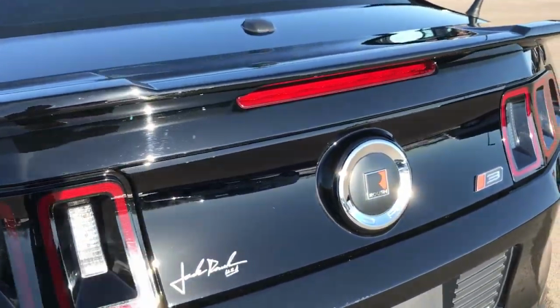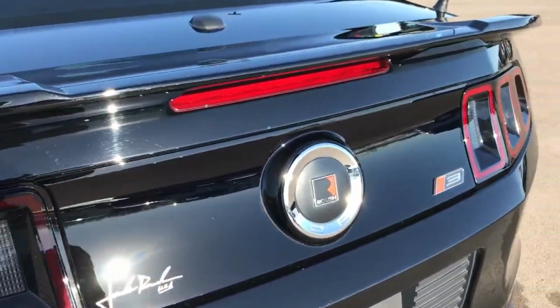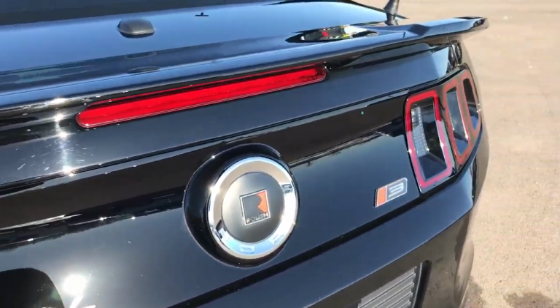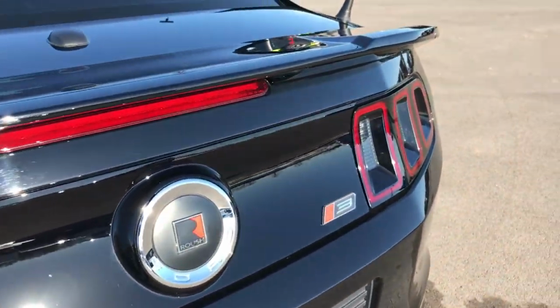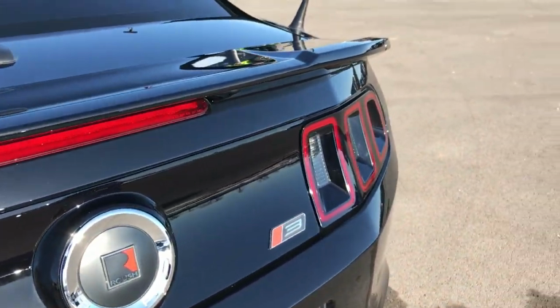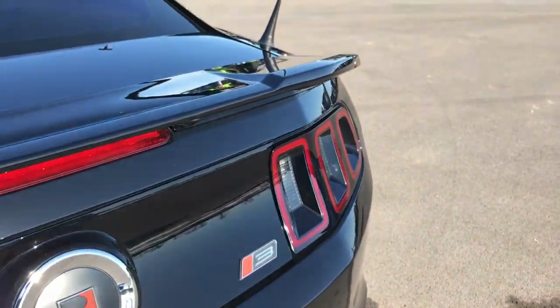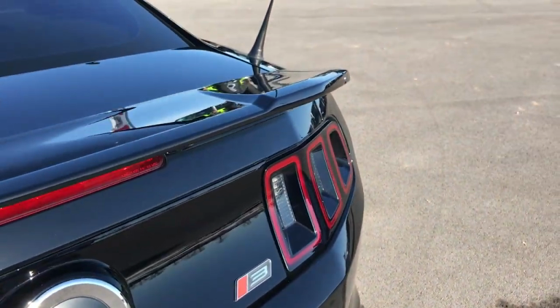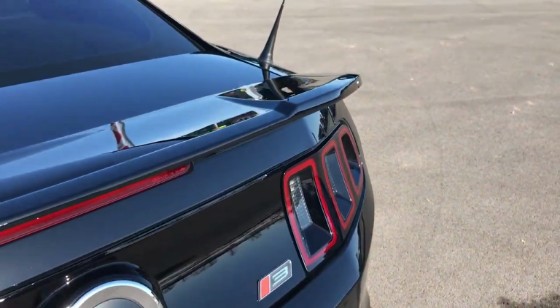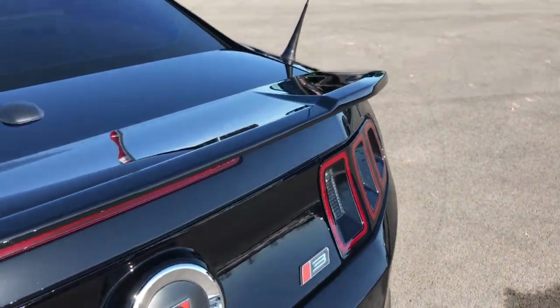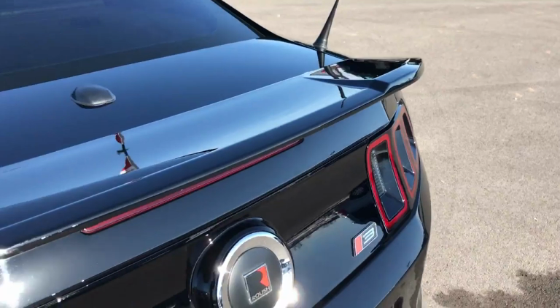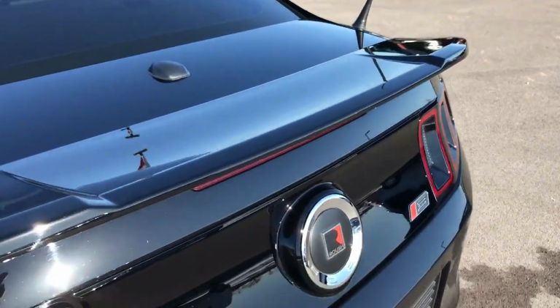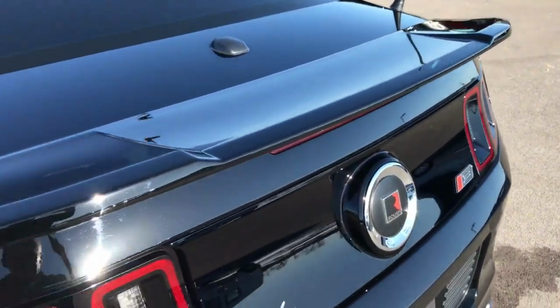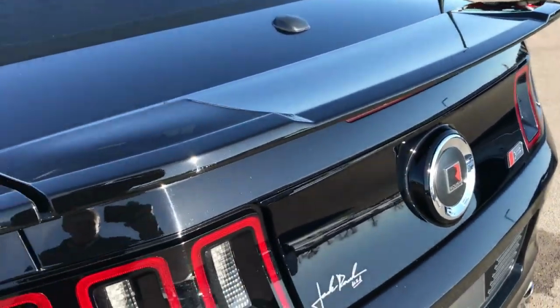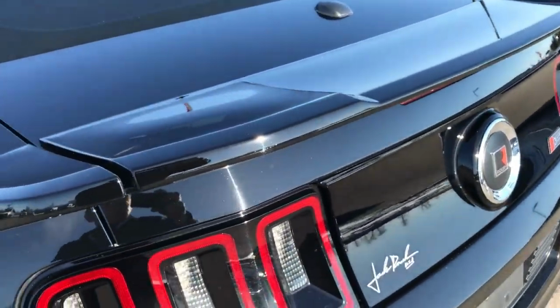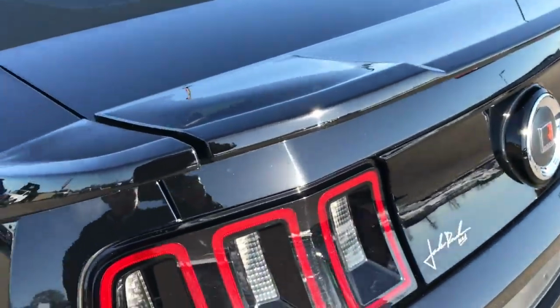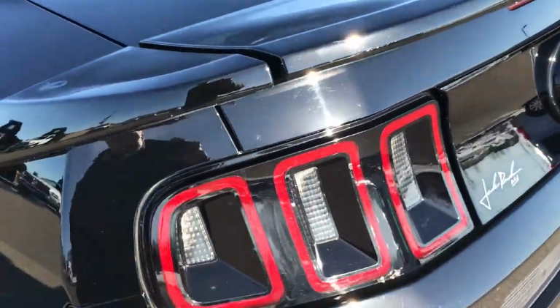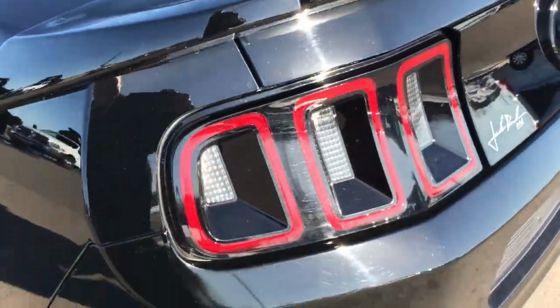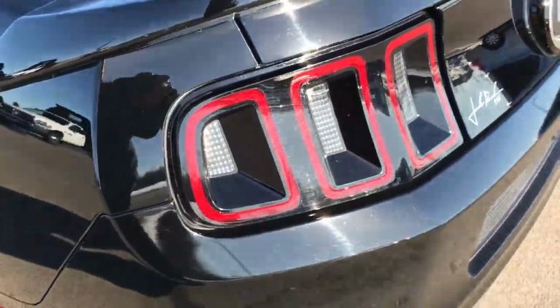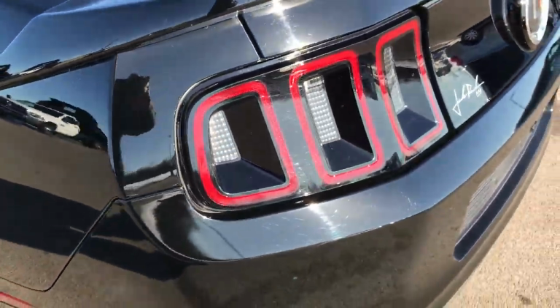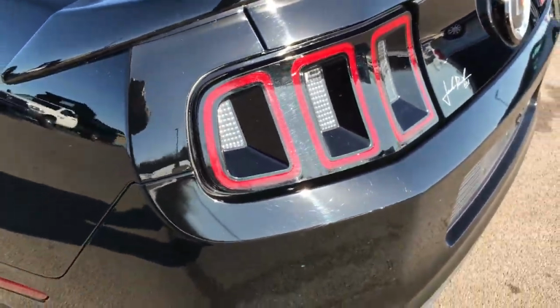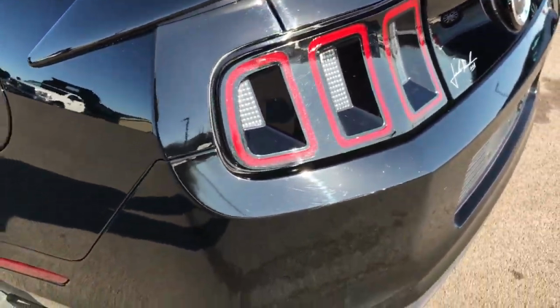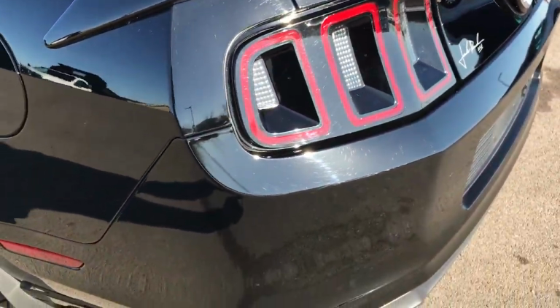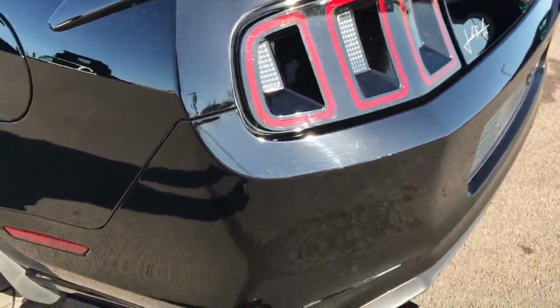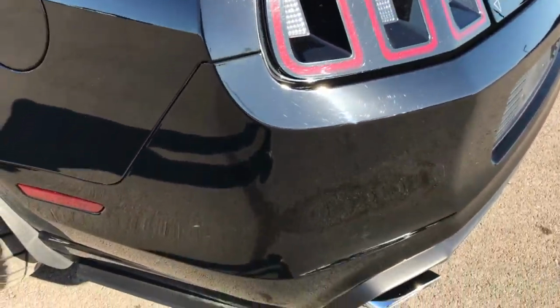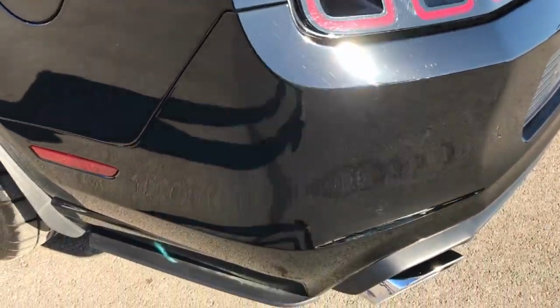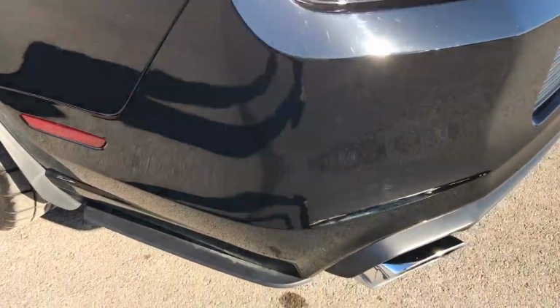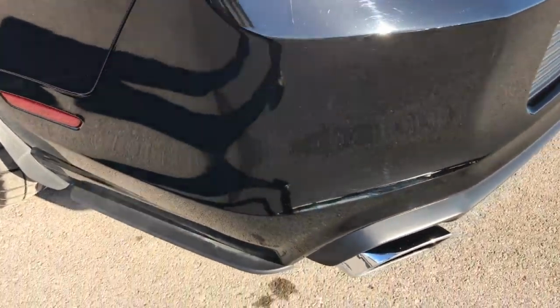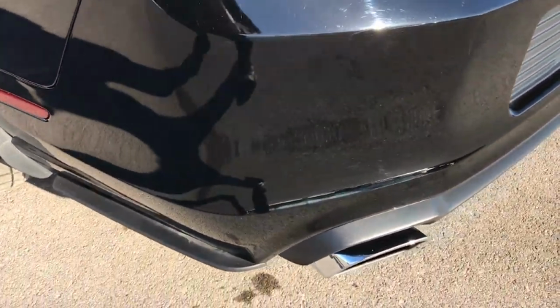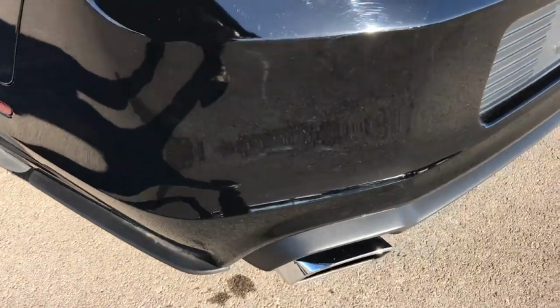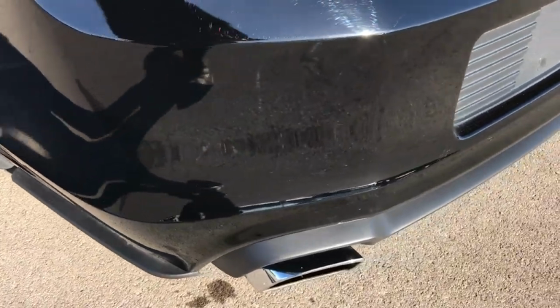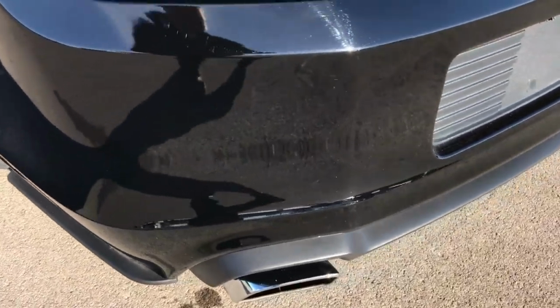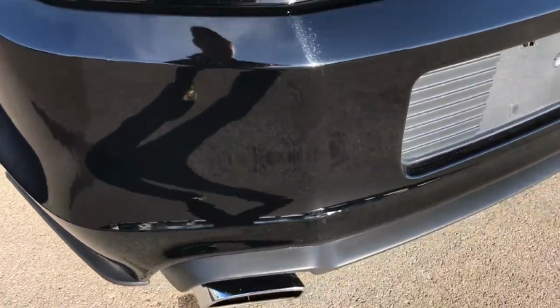And then of course that Roush exhaust — one of the best exhausts in the Mustang world. The deck lid is very clean, the spoiler is very clean, and it has sequential turn lights.